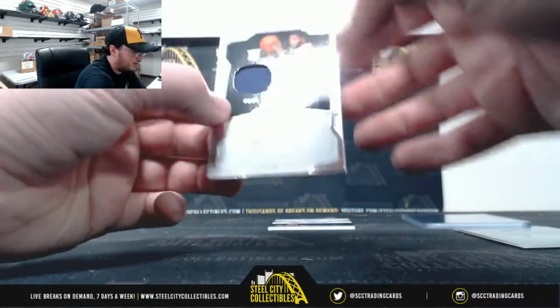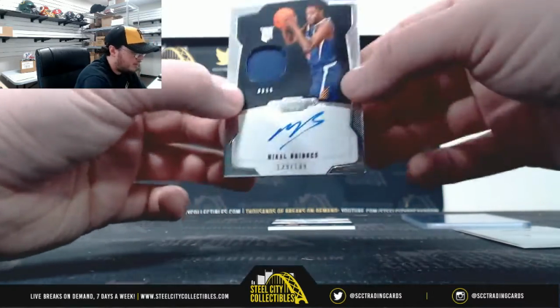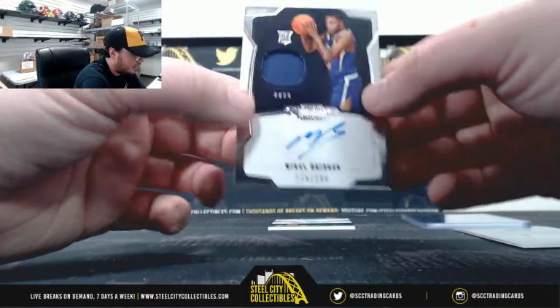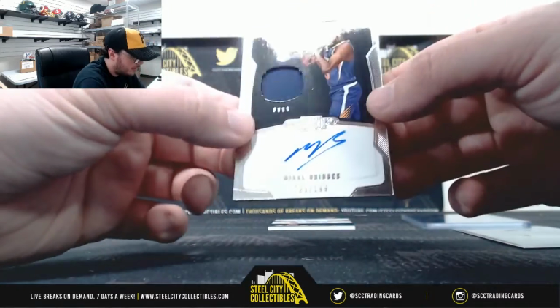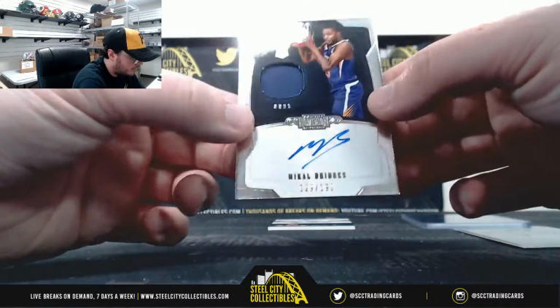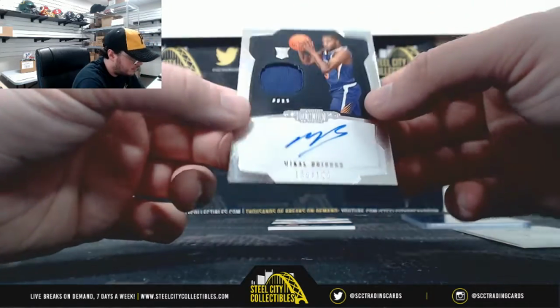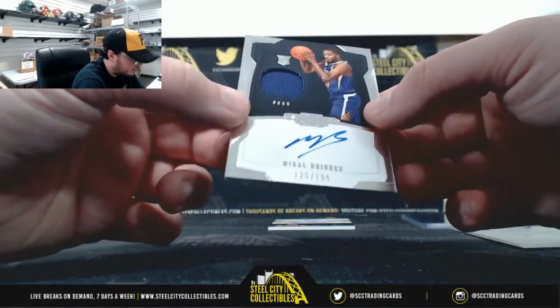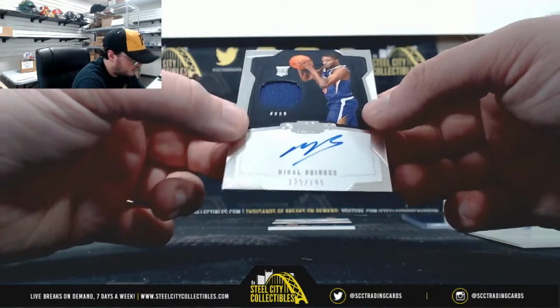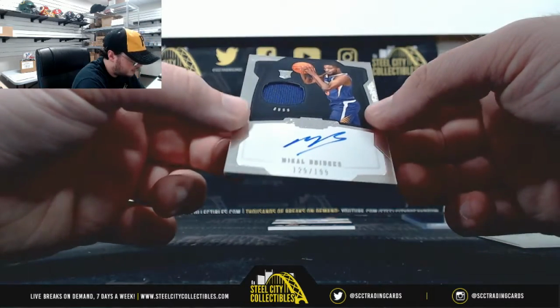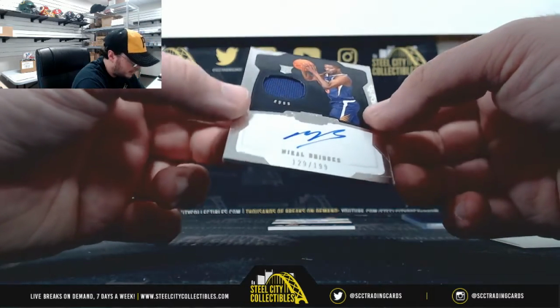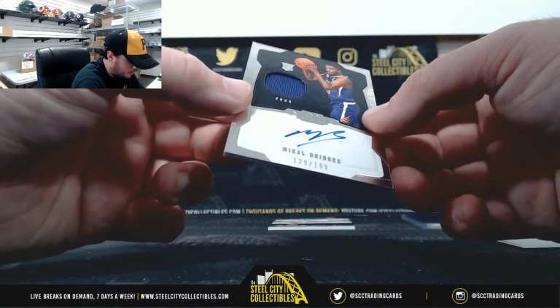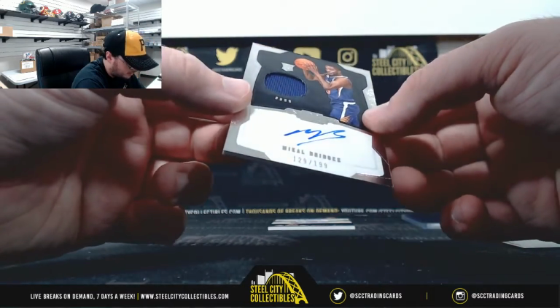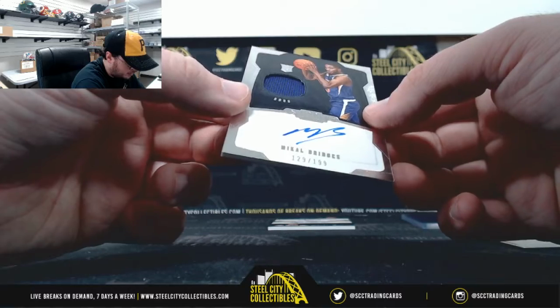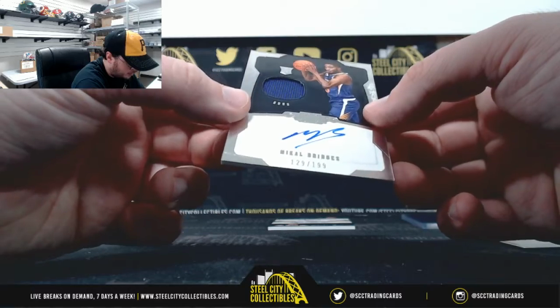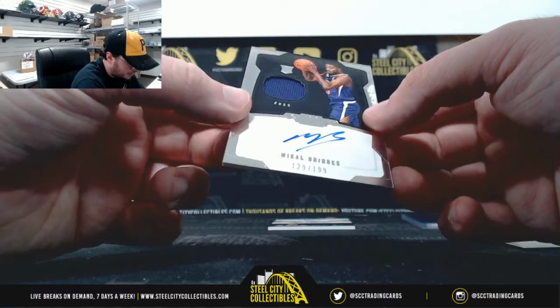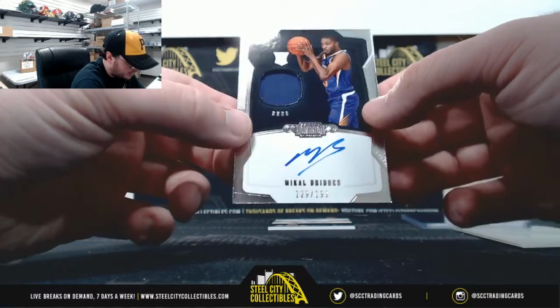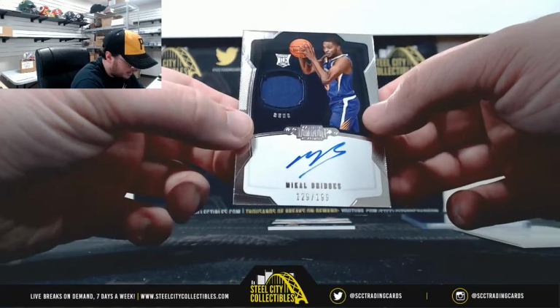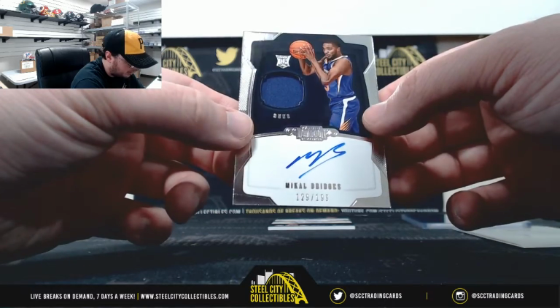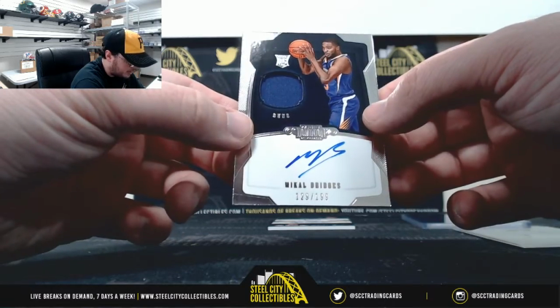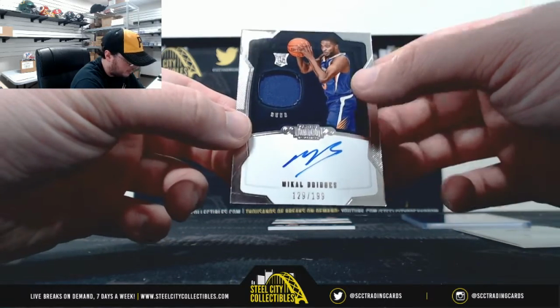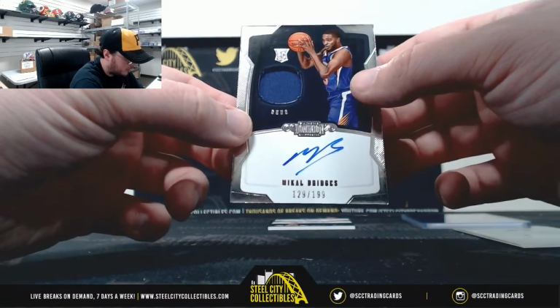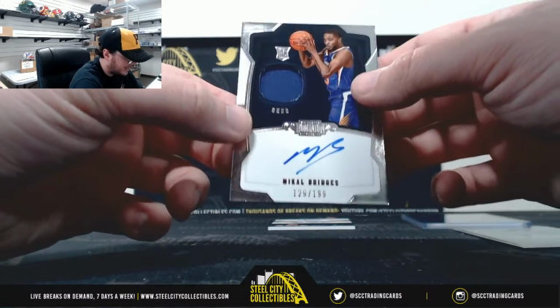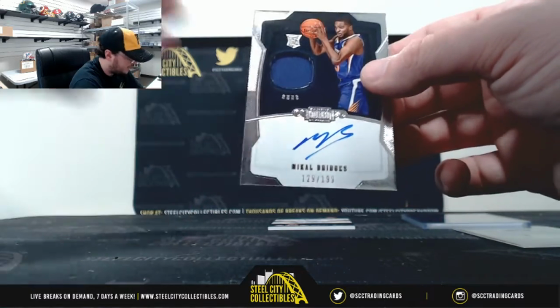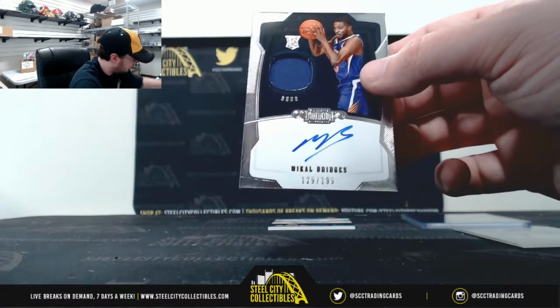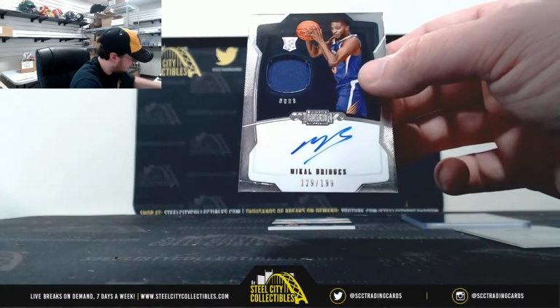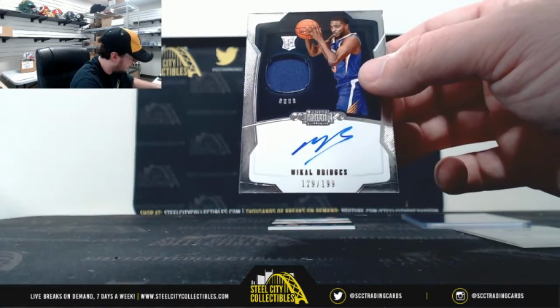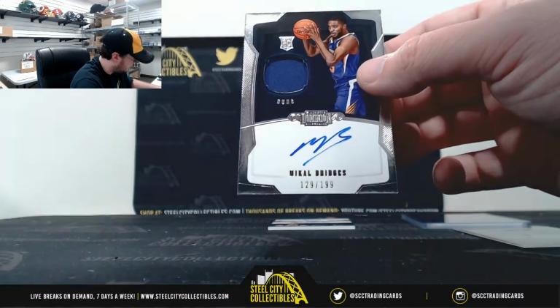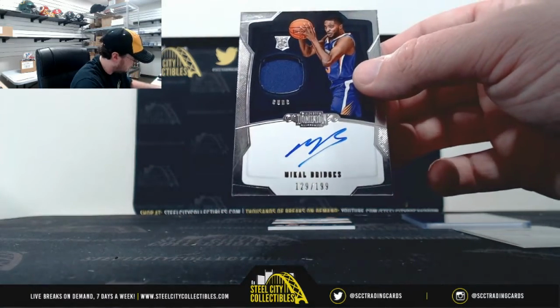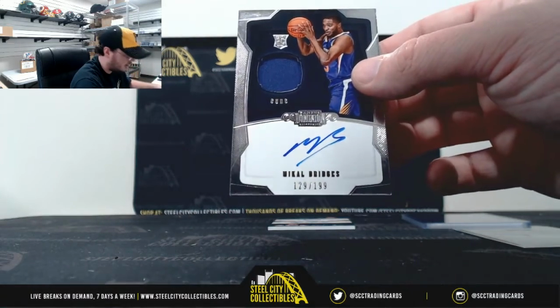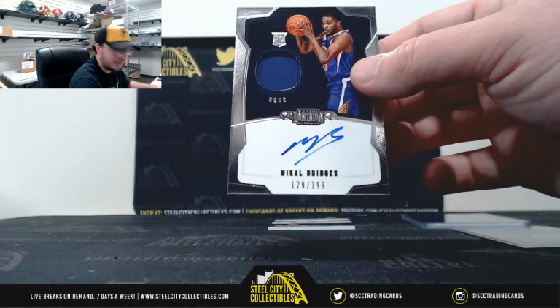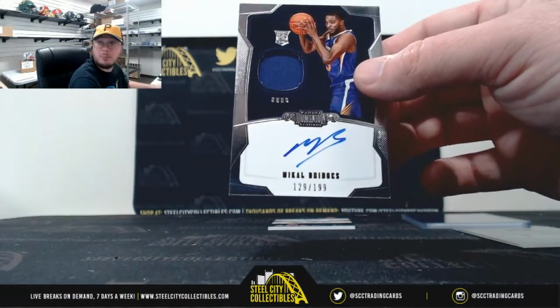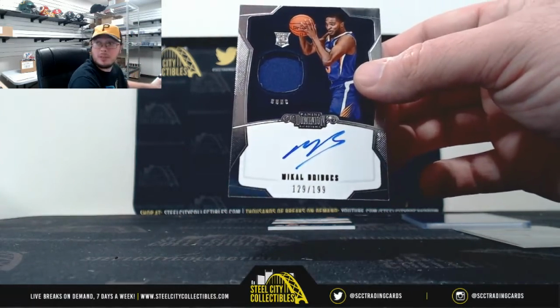Next up here we have an Auto Rookie Jersey — Miles Bridges, 129 of 199. Number 9, Bobby M.